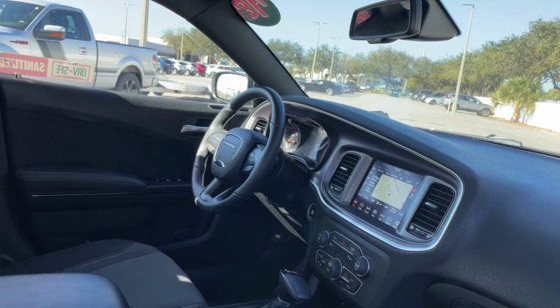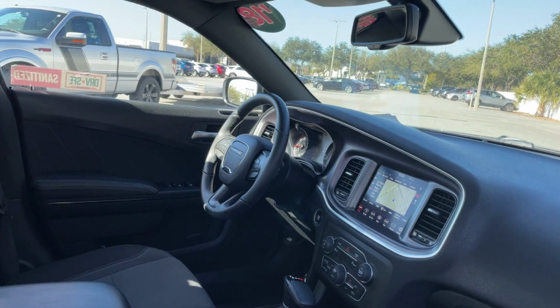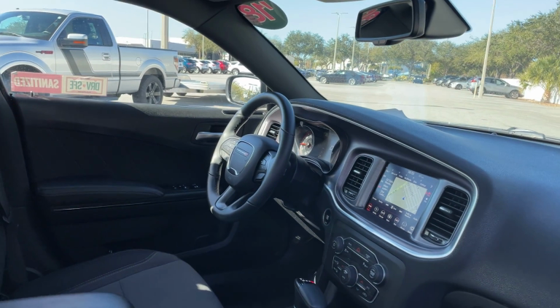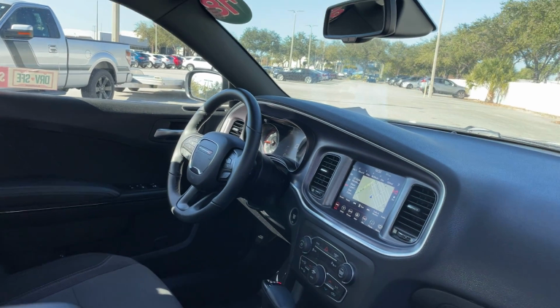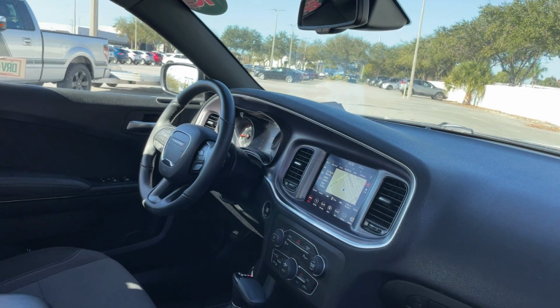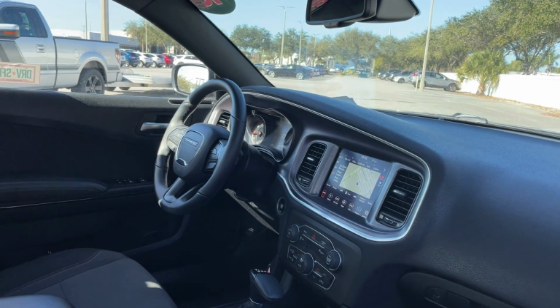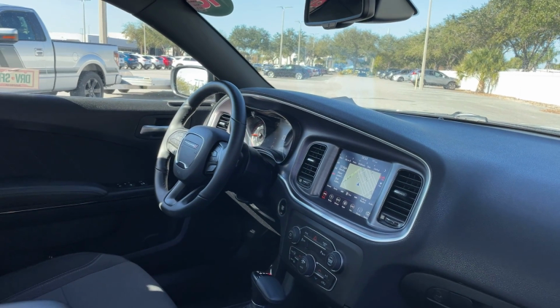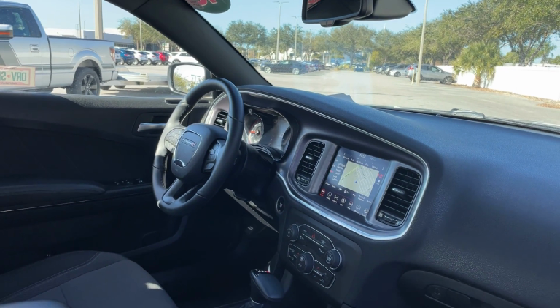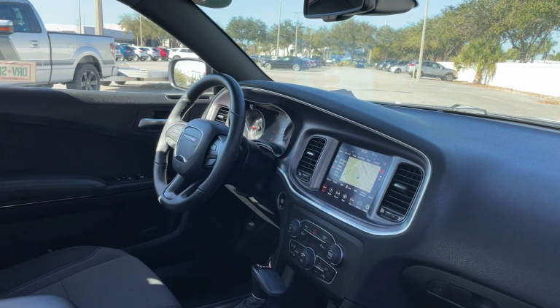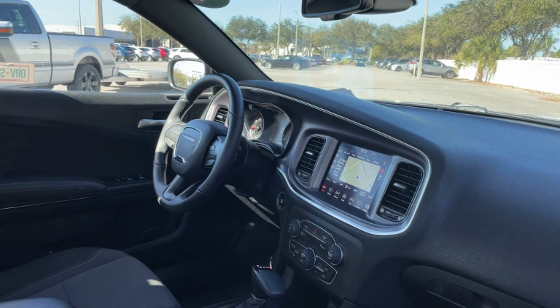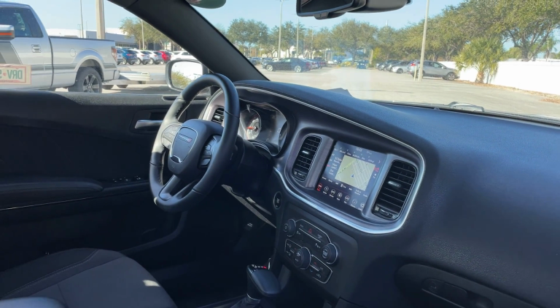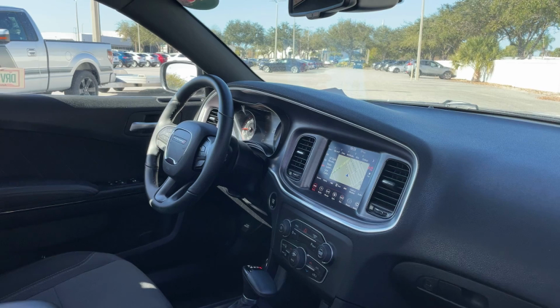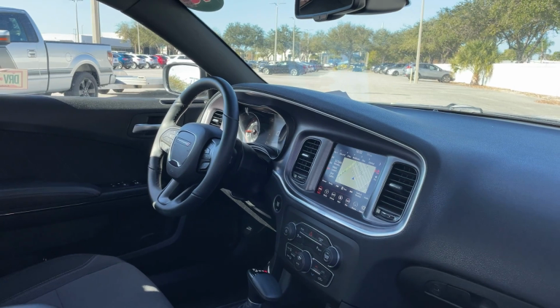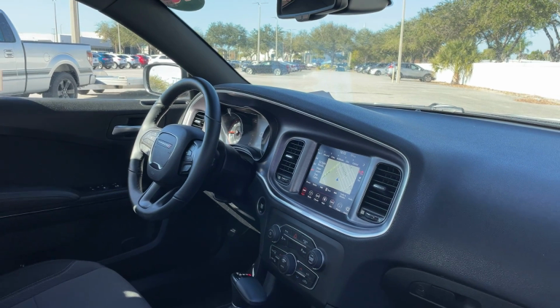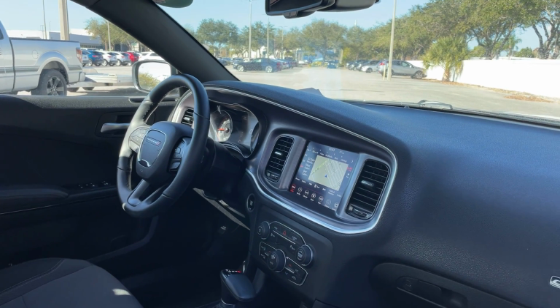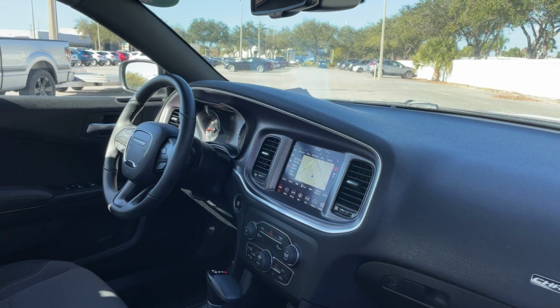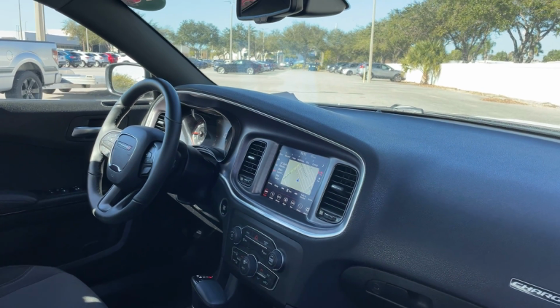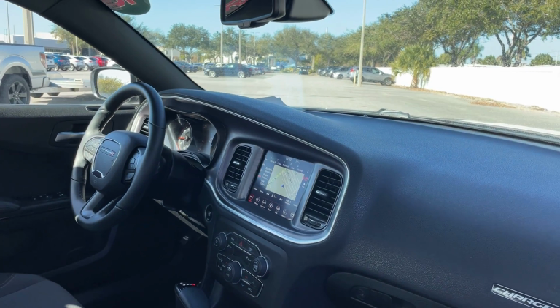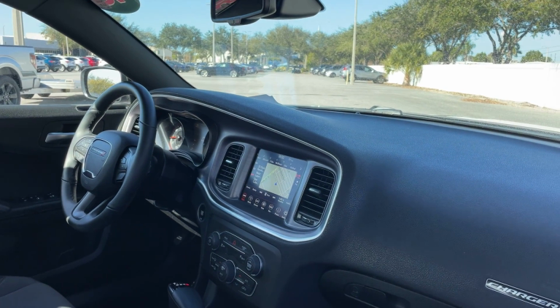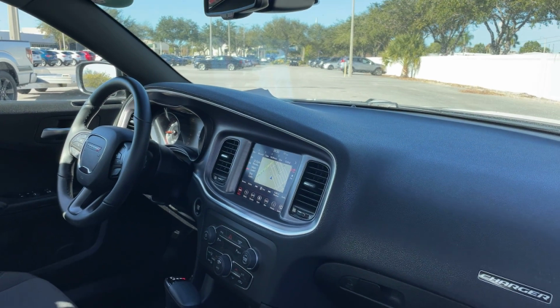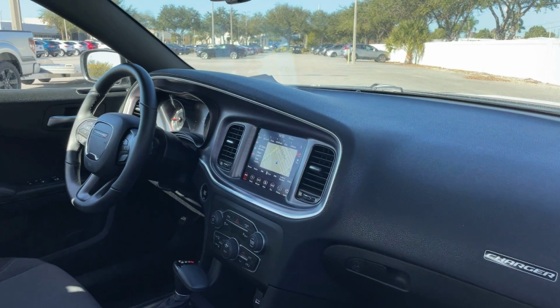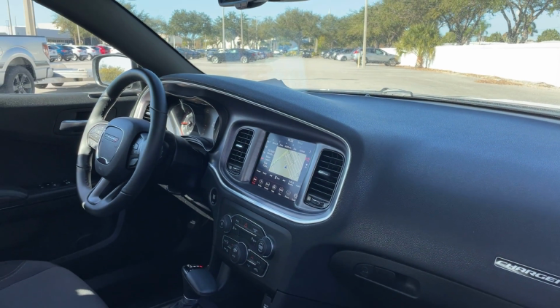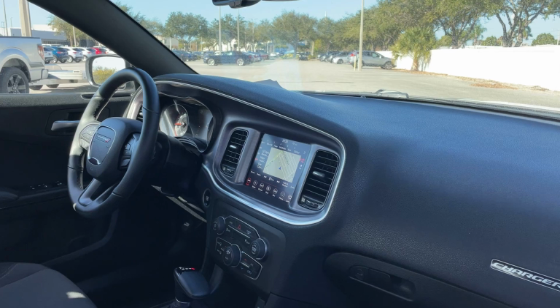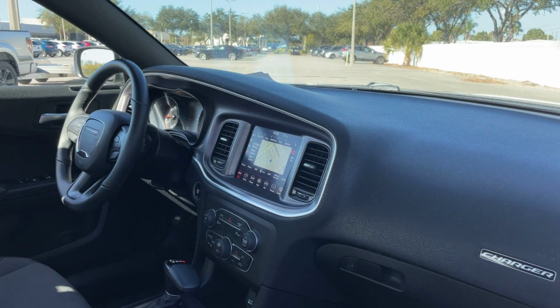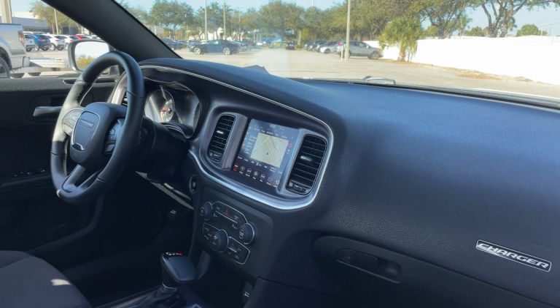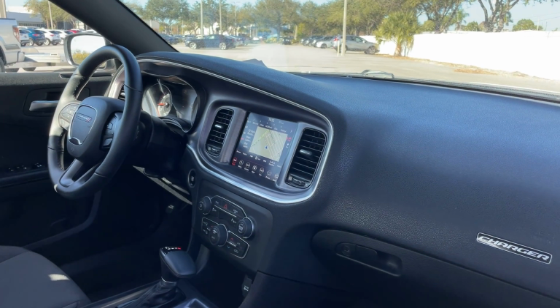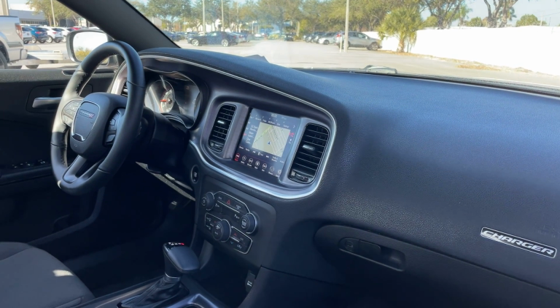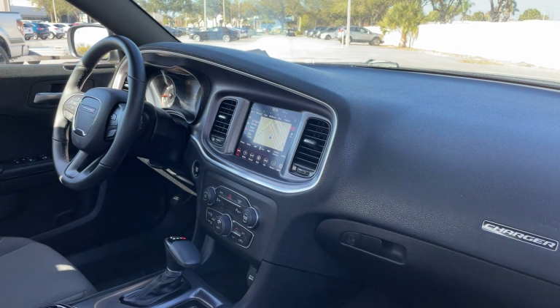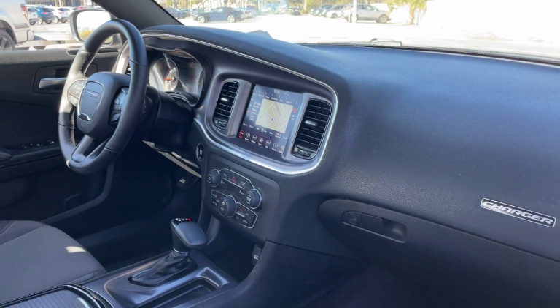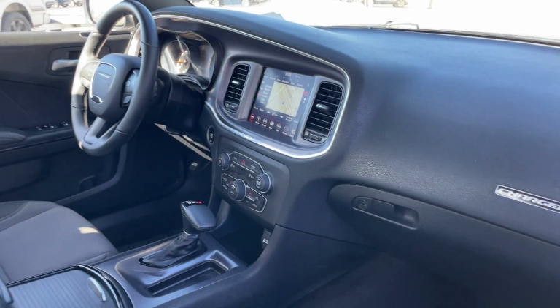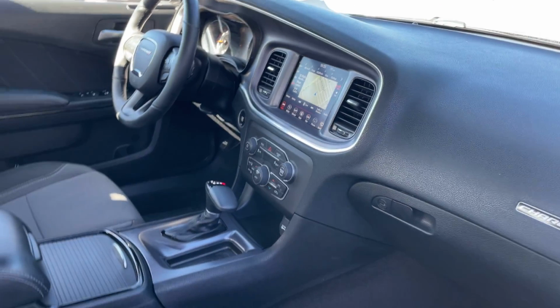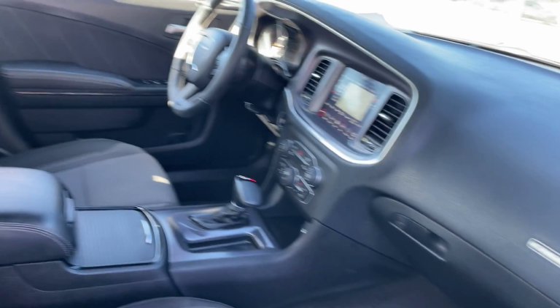Power driver seat, power windows, power locks, heated power mirrors, leather wrapped steering wheel, cruise control, Bluetooth for your cell phone, push button start, remote start, satellite radio, navigation, automatic transmission, traction control.